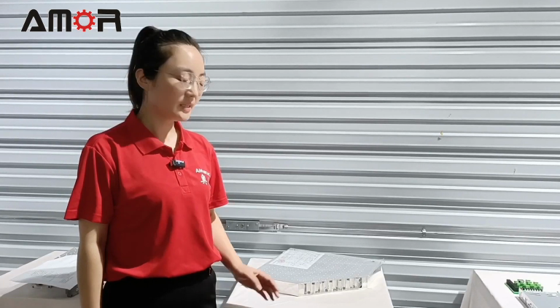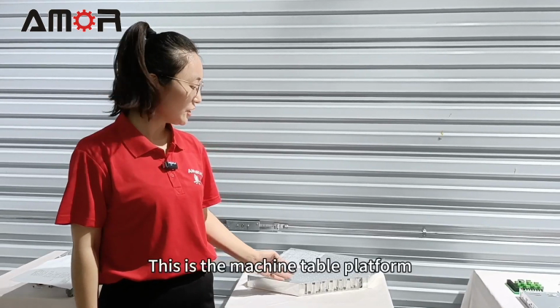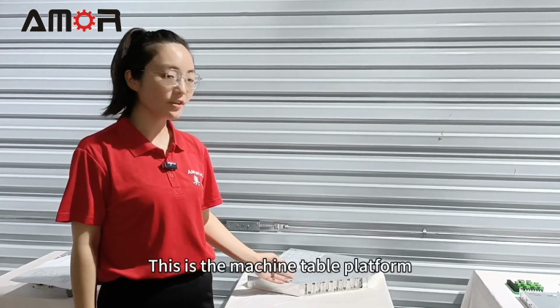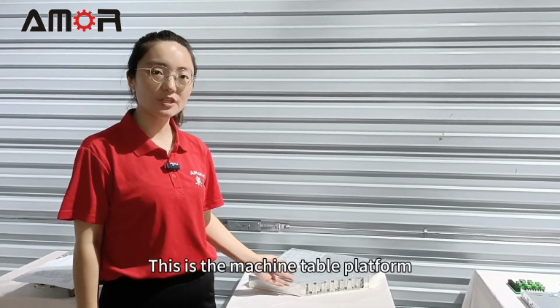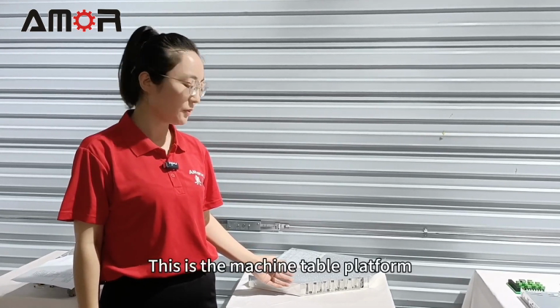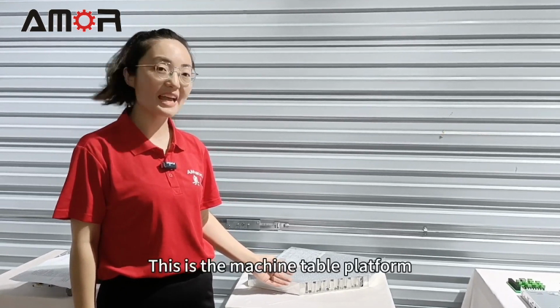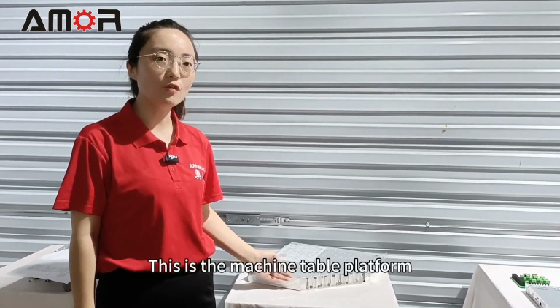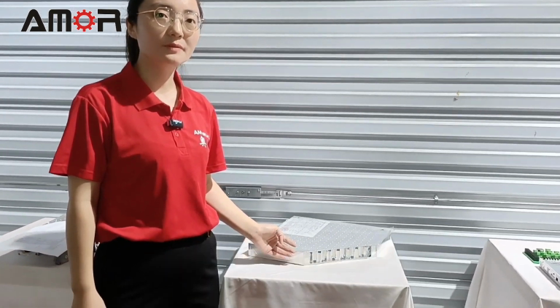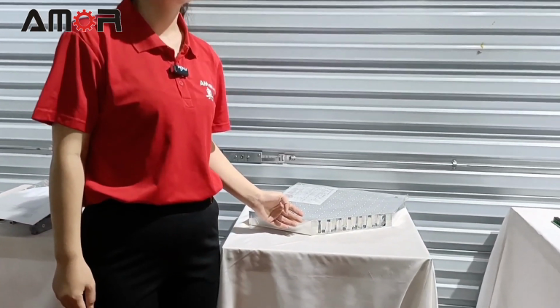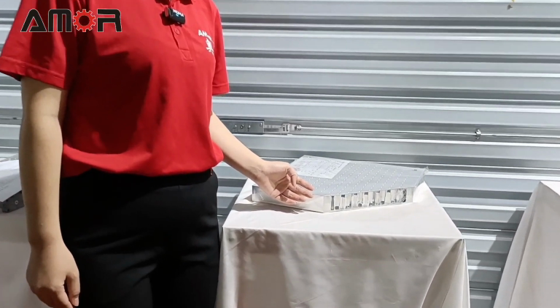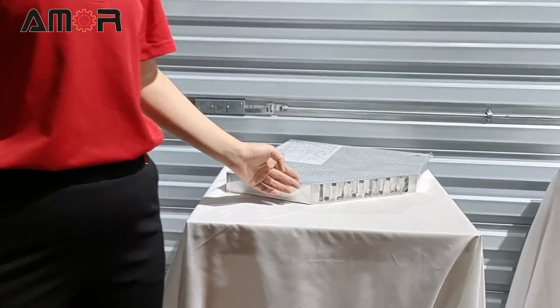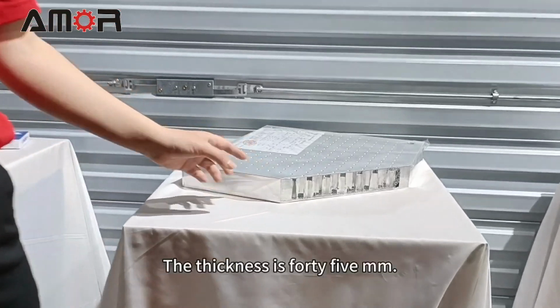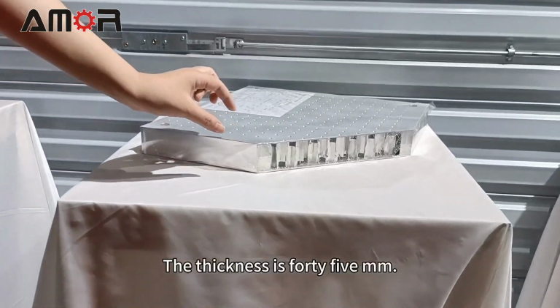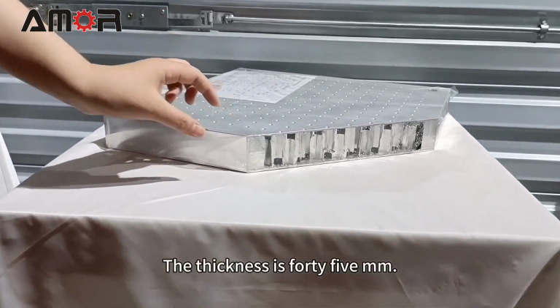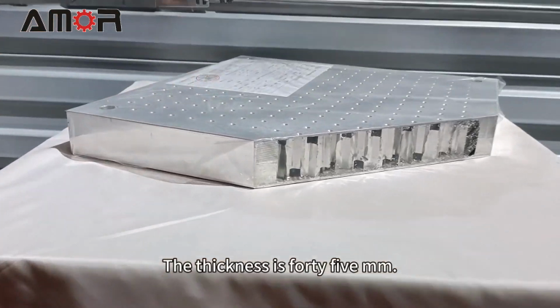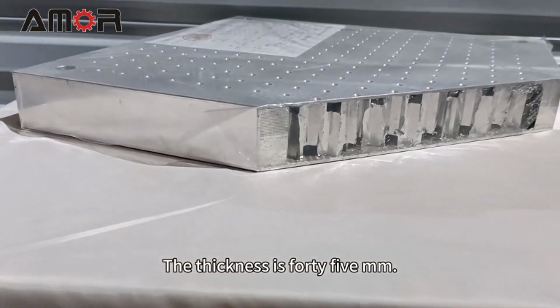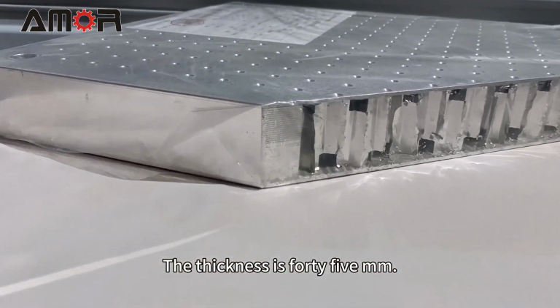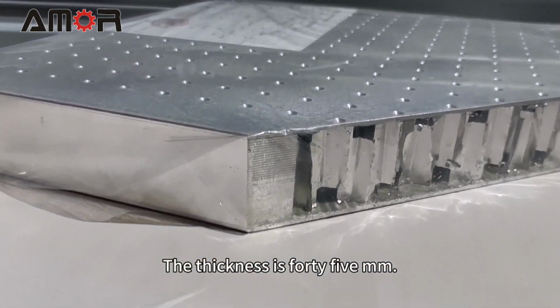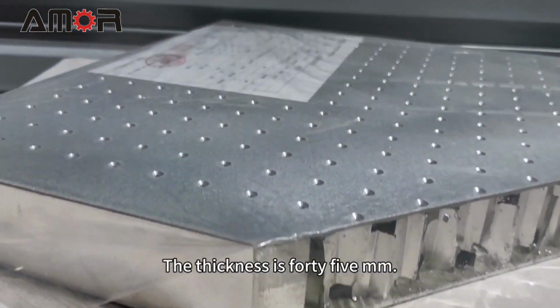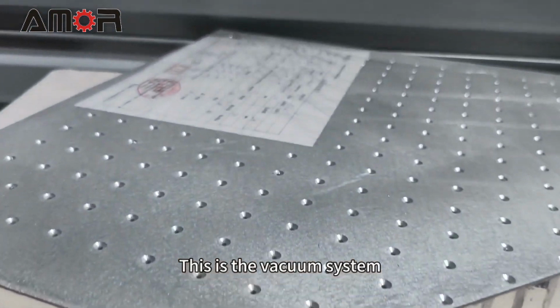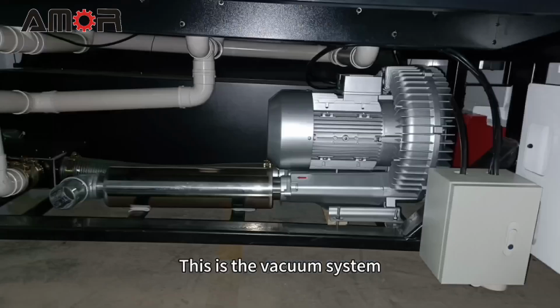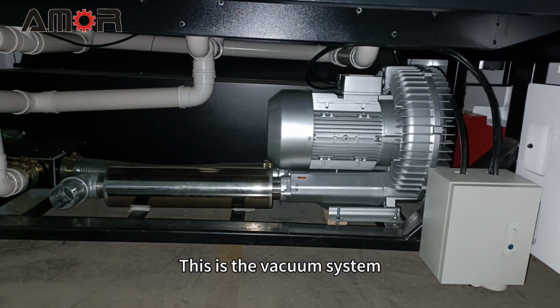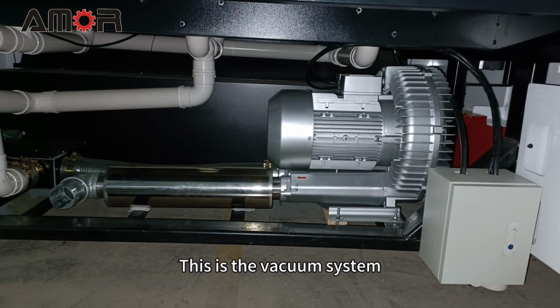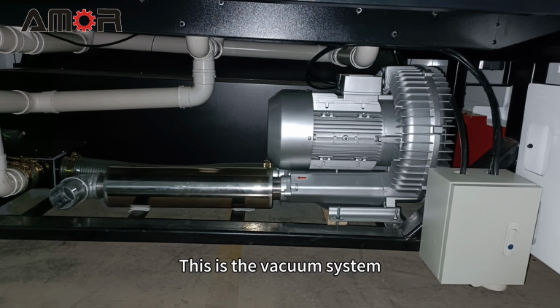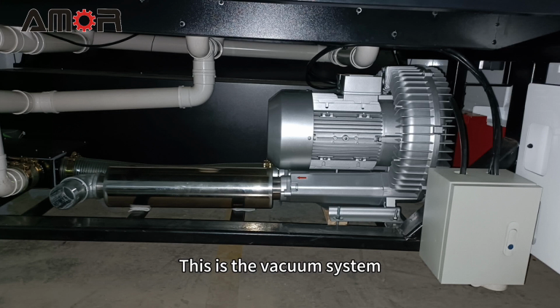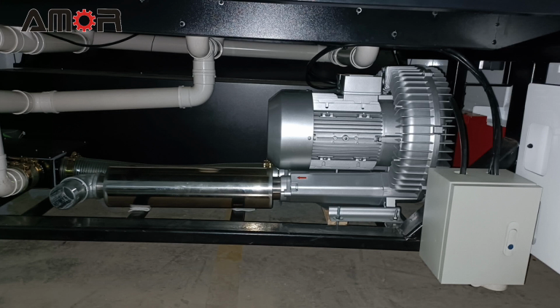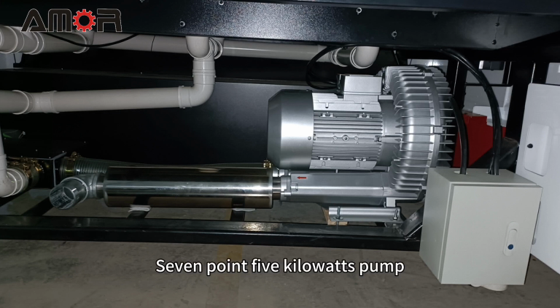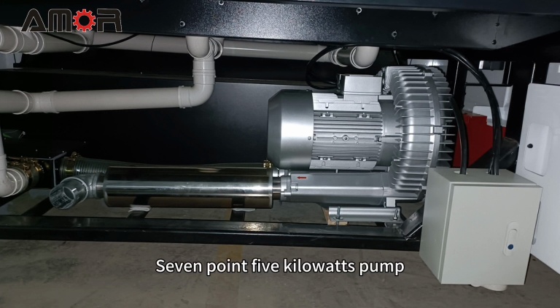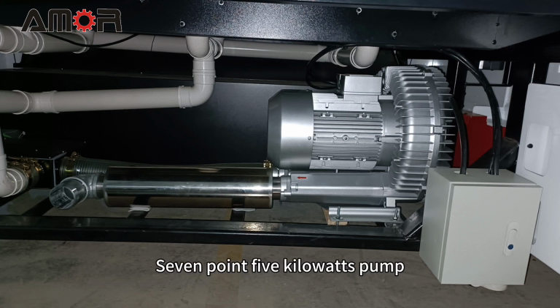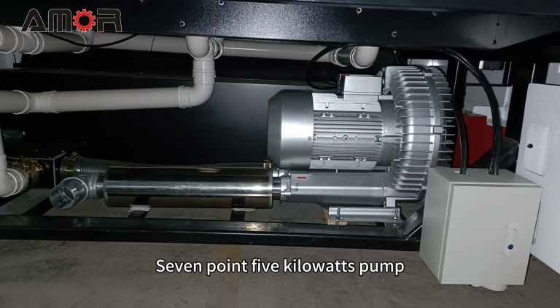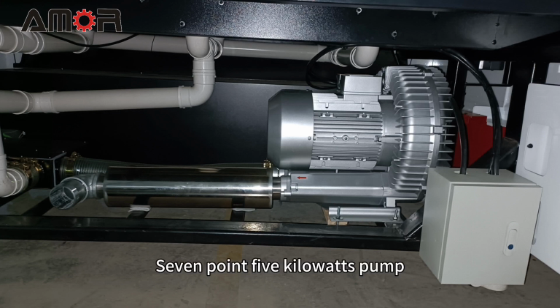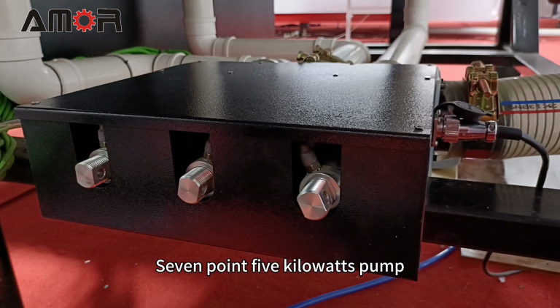These are the machine pneumatic parts. This is the machine table platform. The thickness is 45mm. This is the vacuum system — a 7.5kW Busch pump.